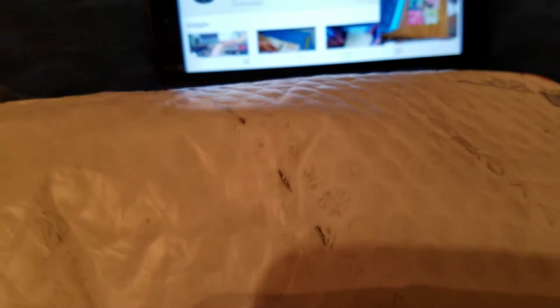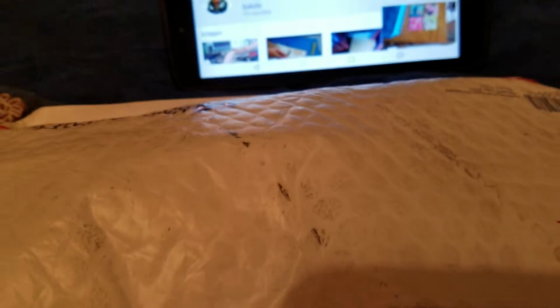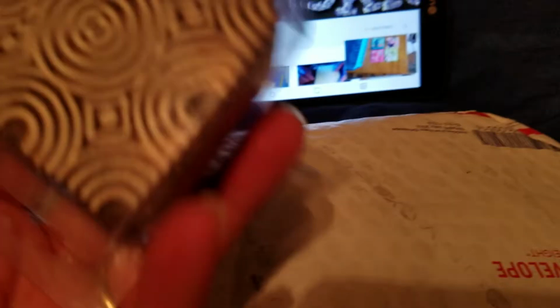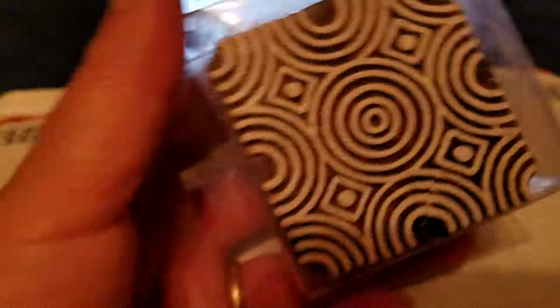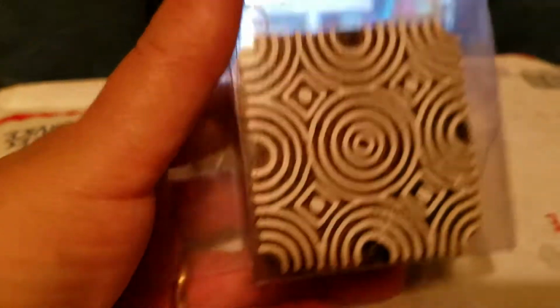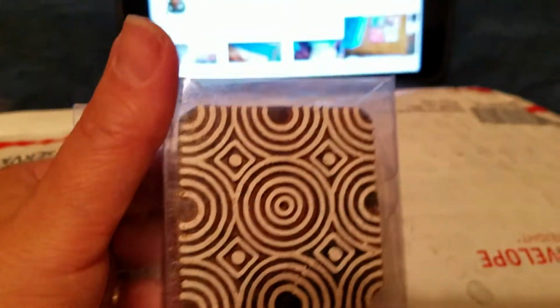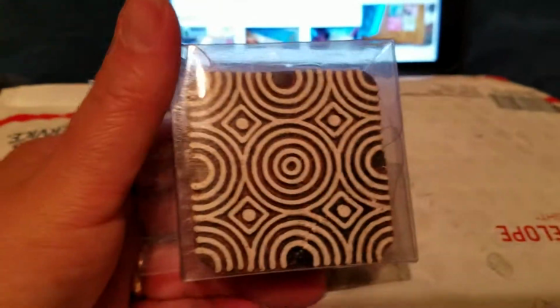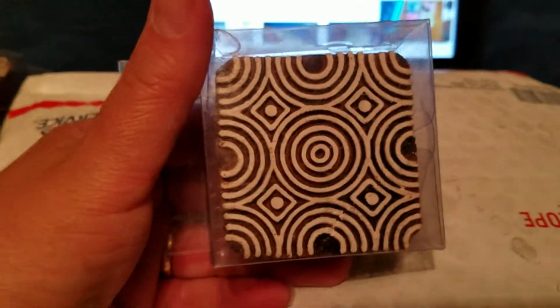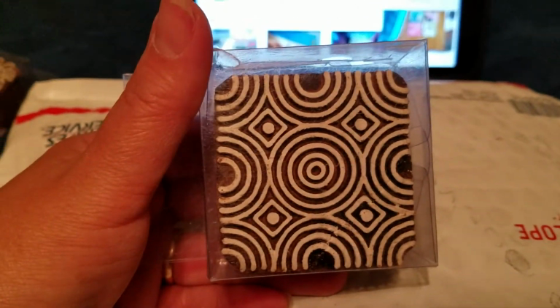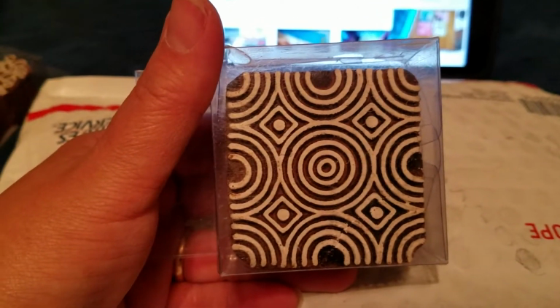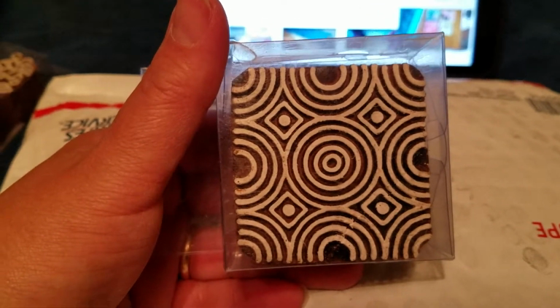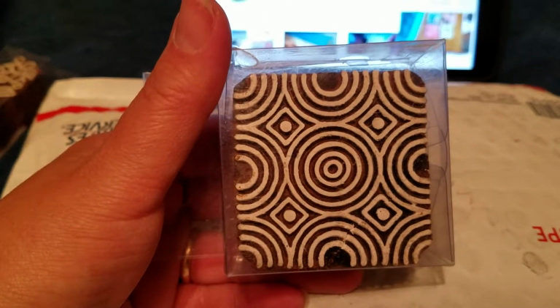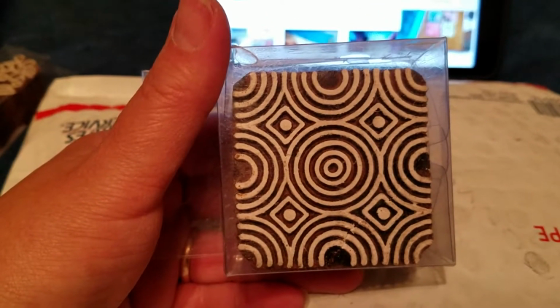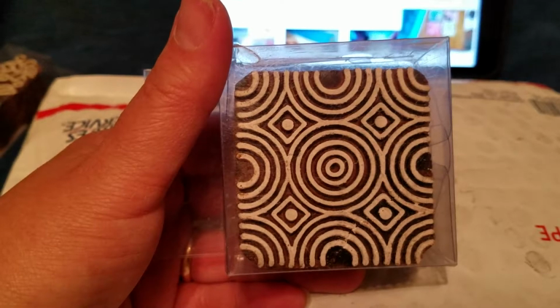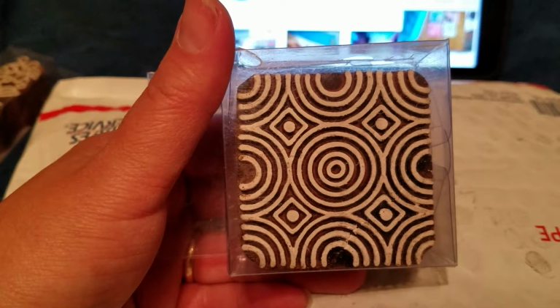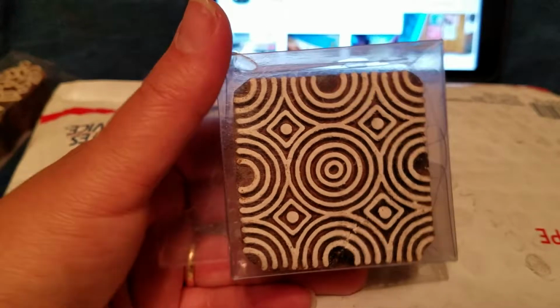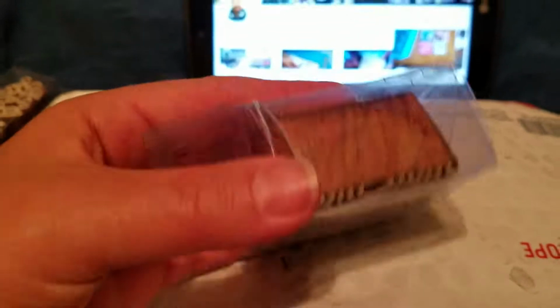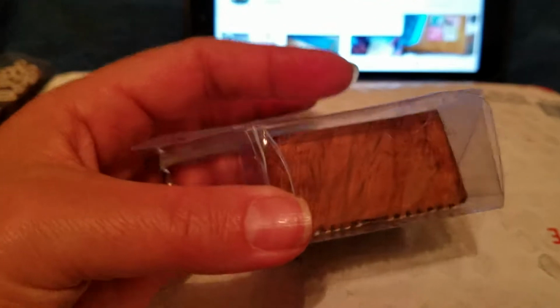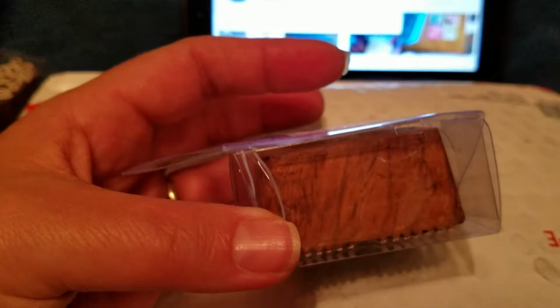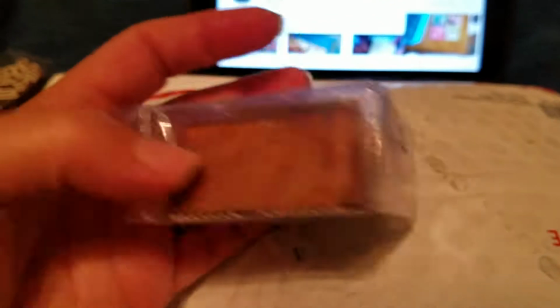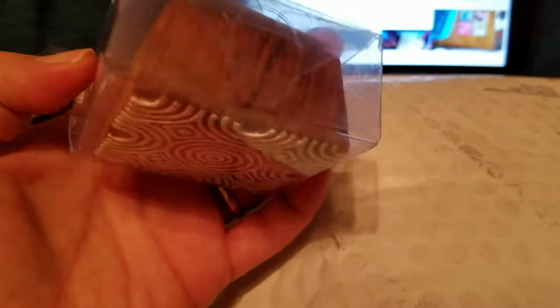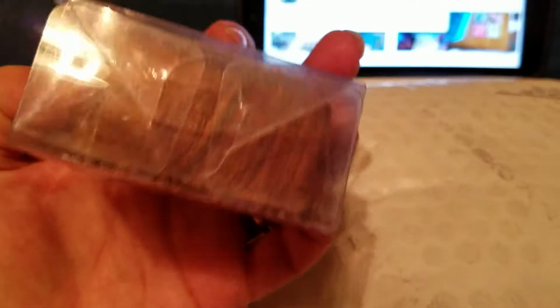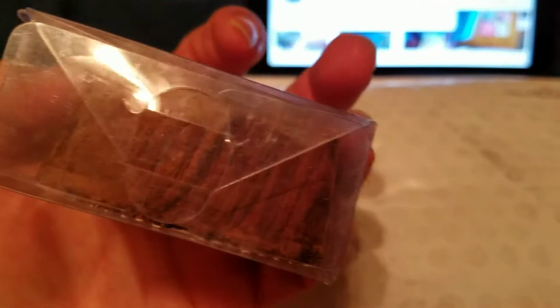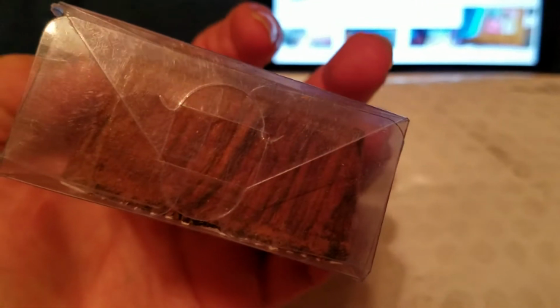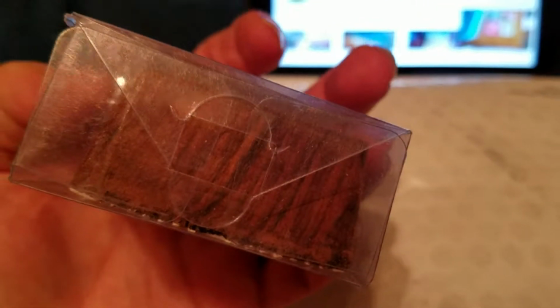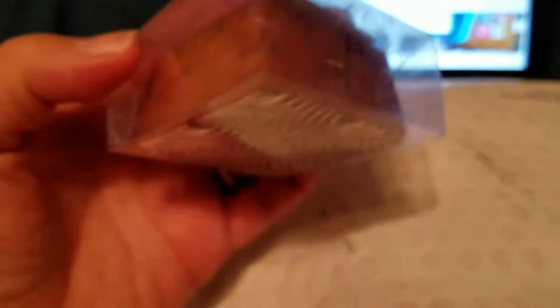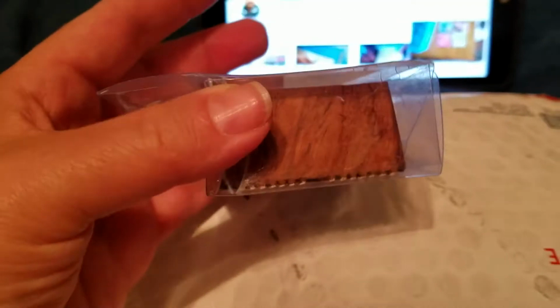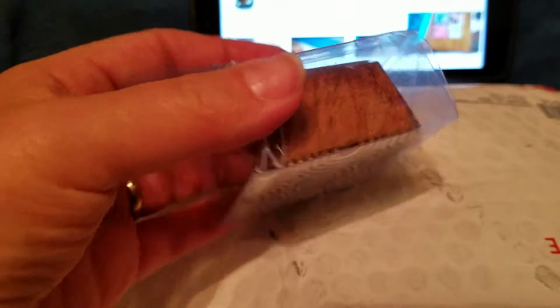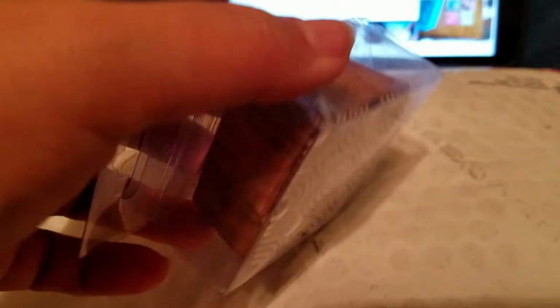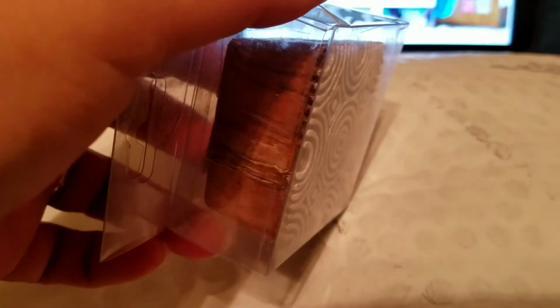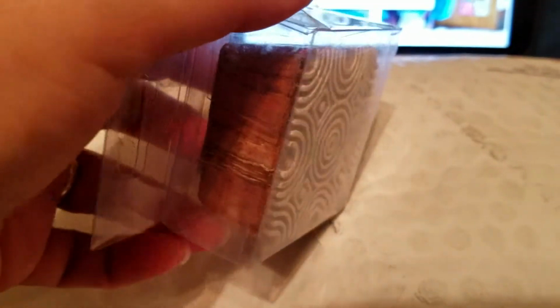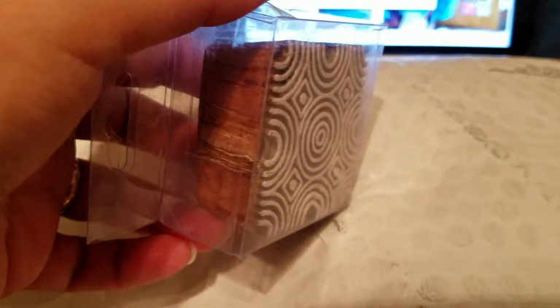And then she sent me this one. Look at that gorgeous design that's in that — isn't that pretty? And it's on another one of those wooden blocks. I love the block, it is so neat.